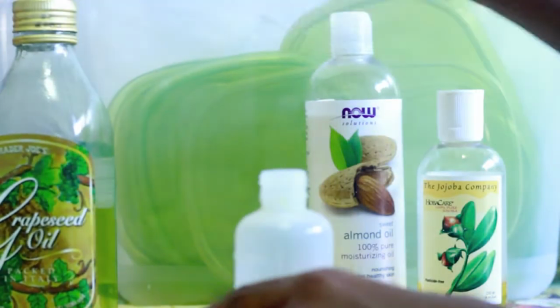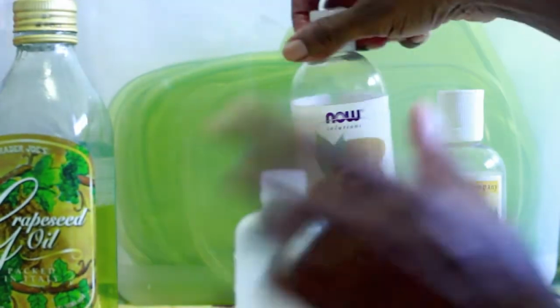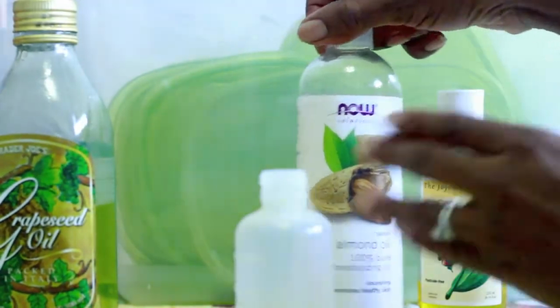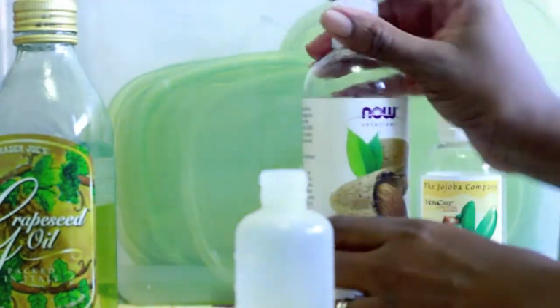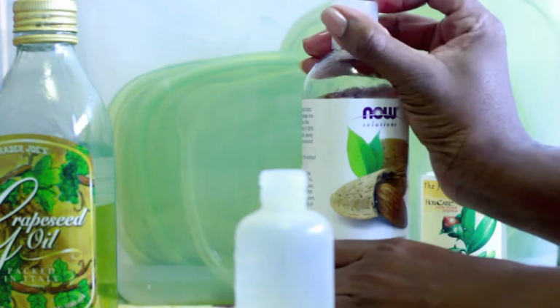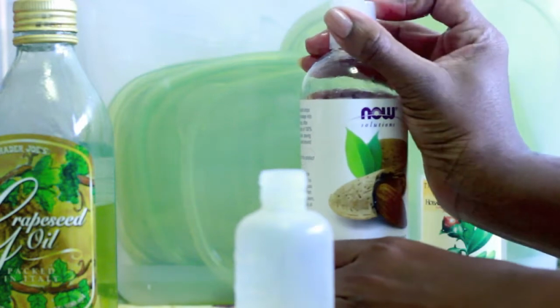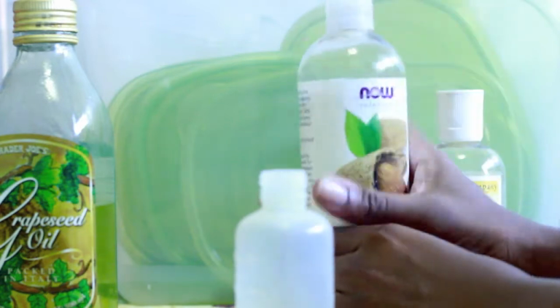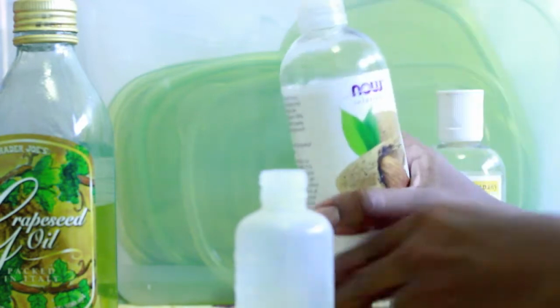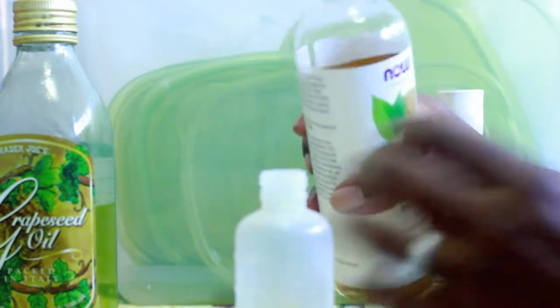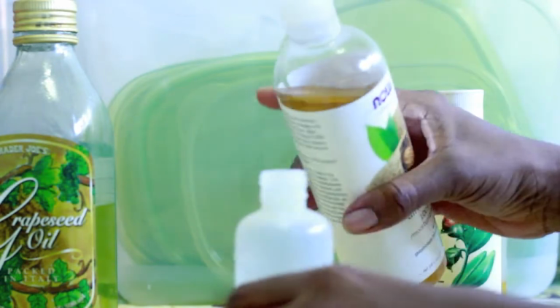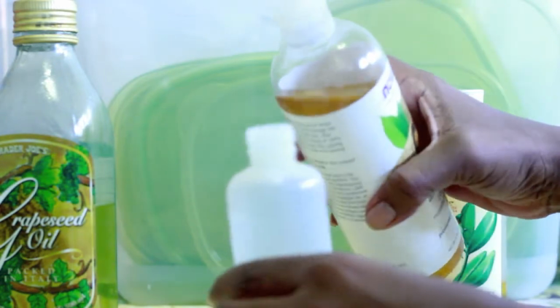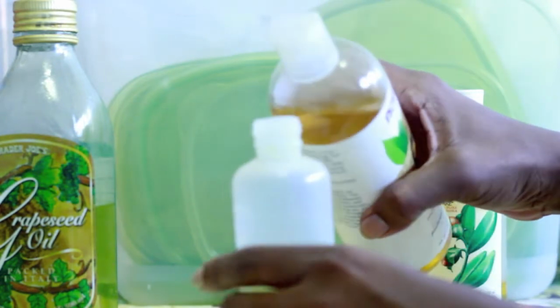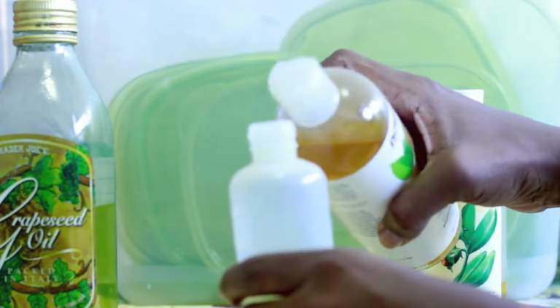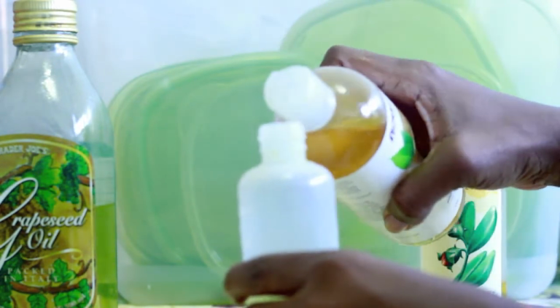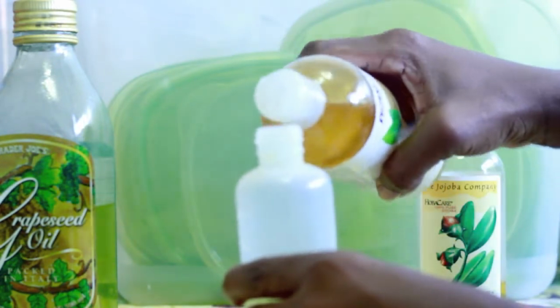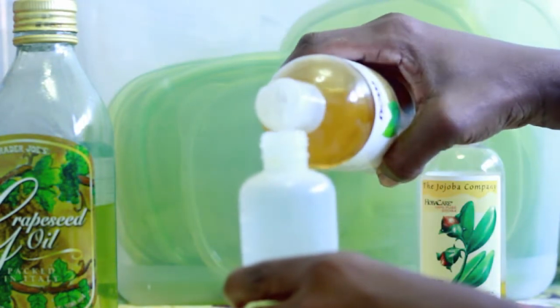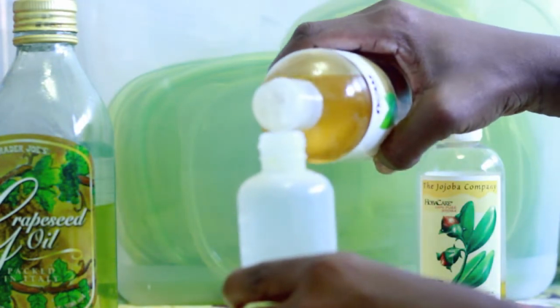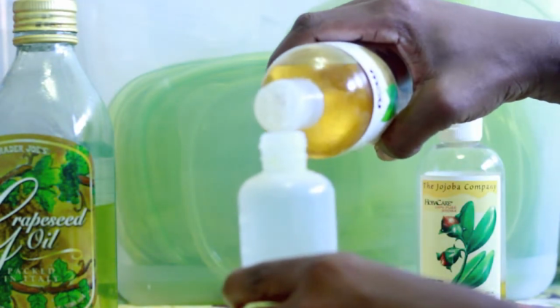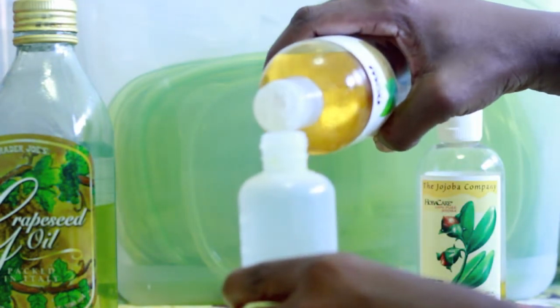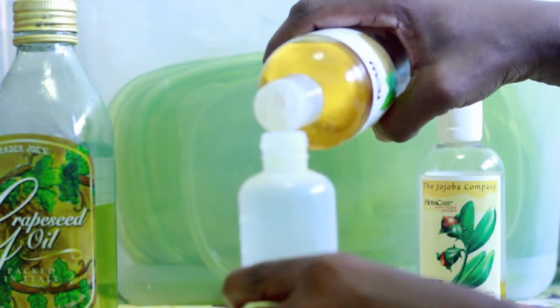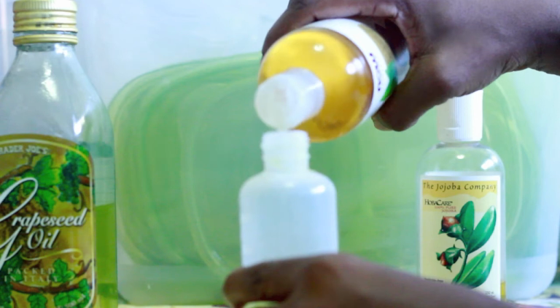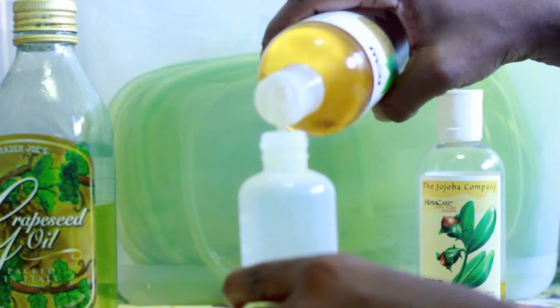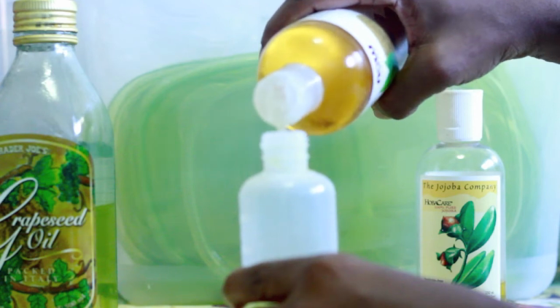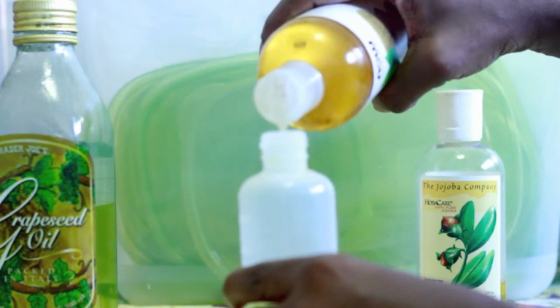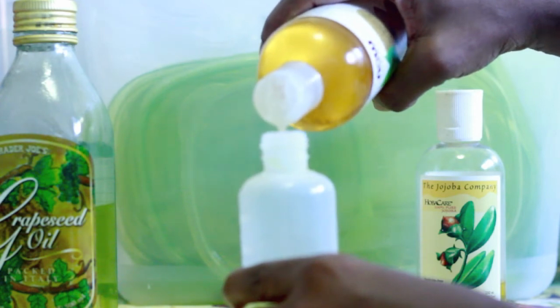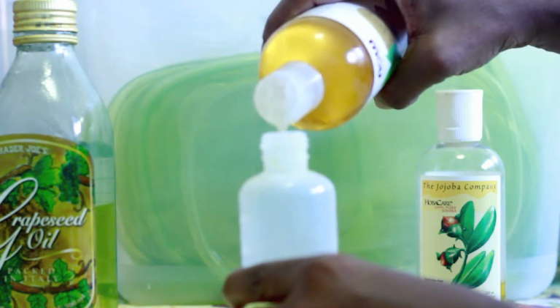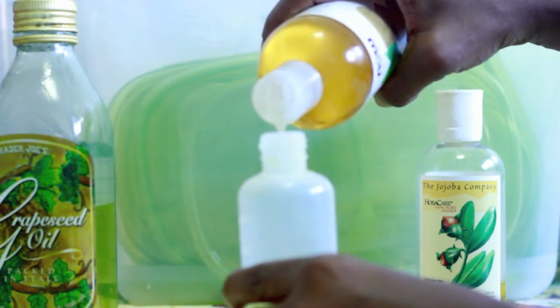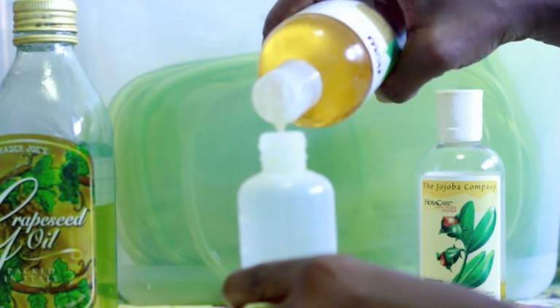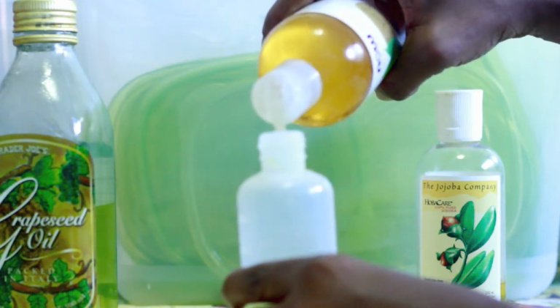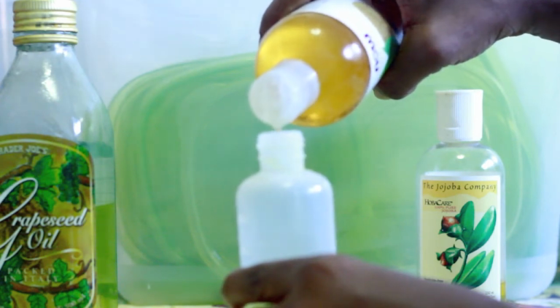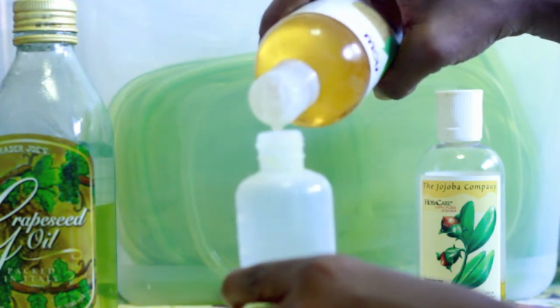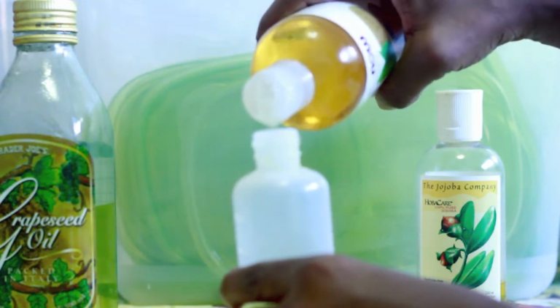After filling half of the applicator bottle with the grapeseed oil, I fill the remaining half evenly split between the almond oil and the jojoba oil.